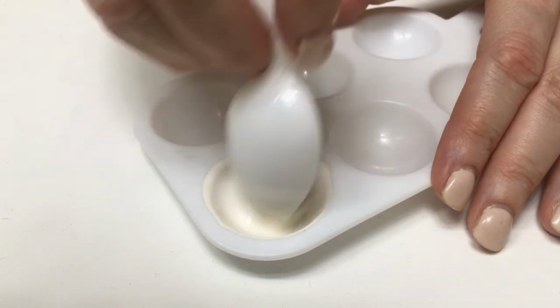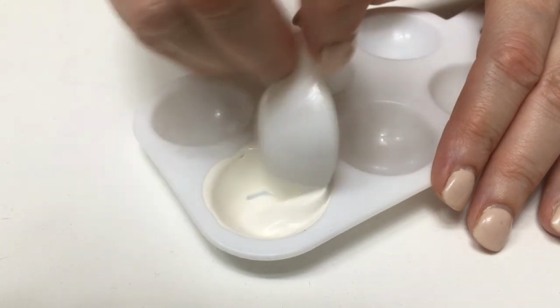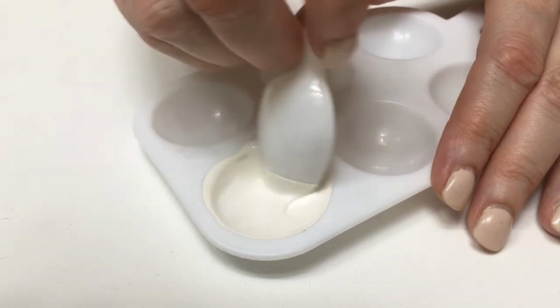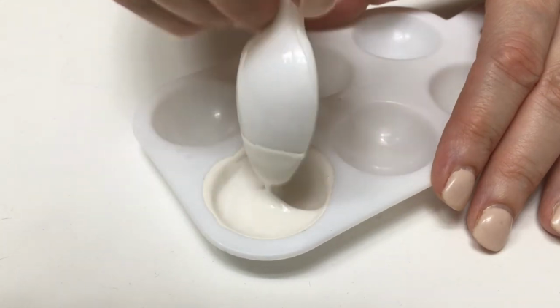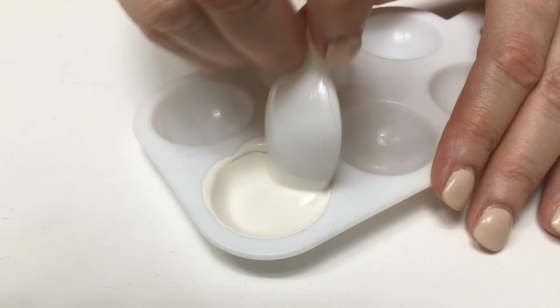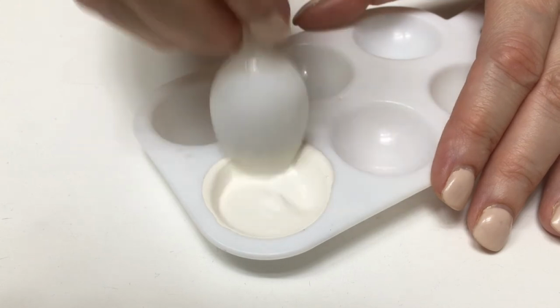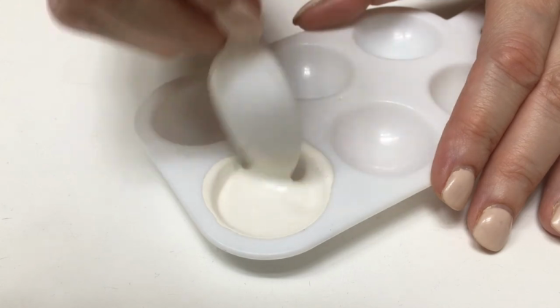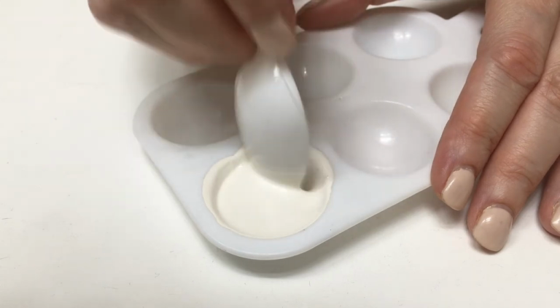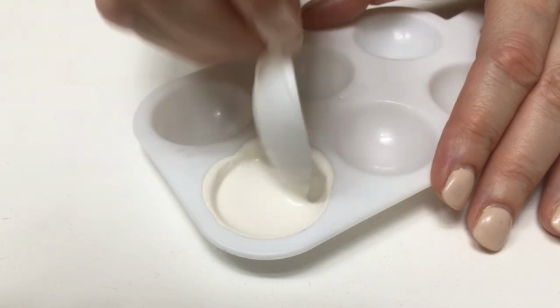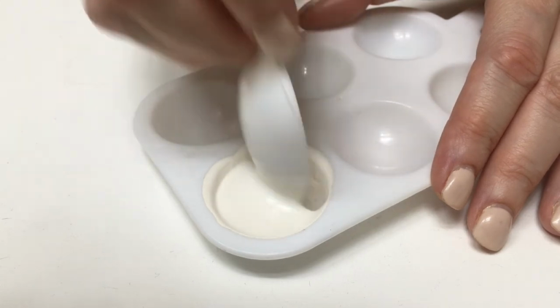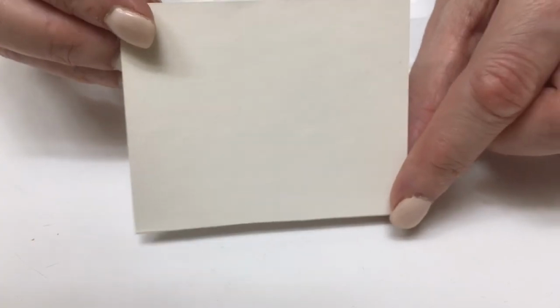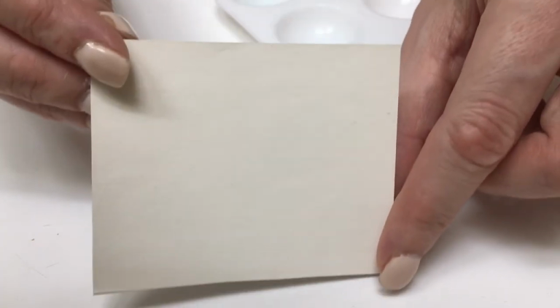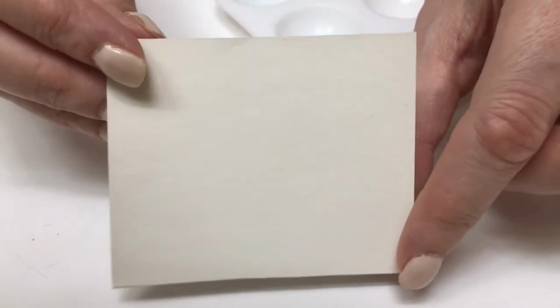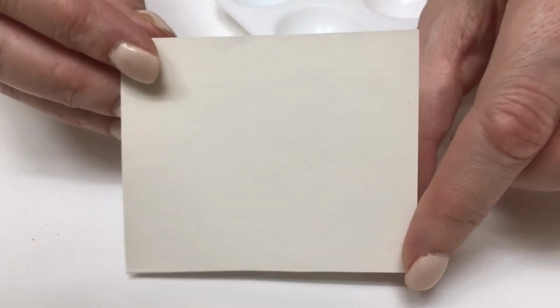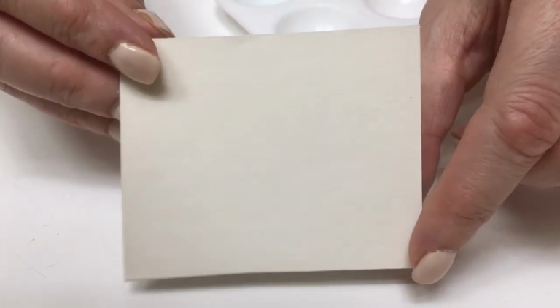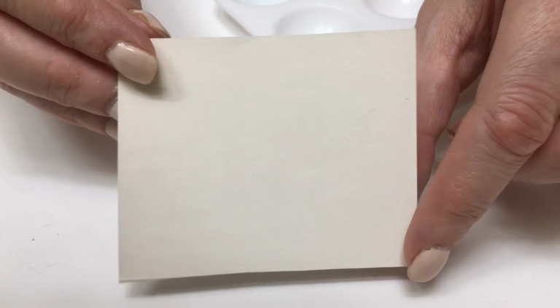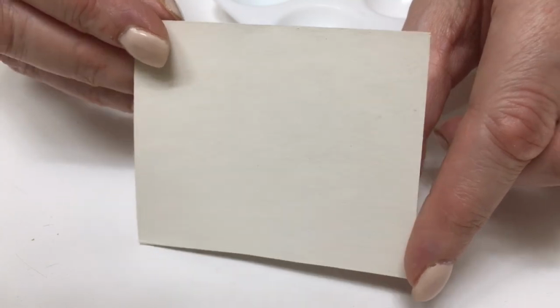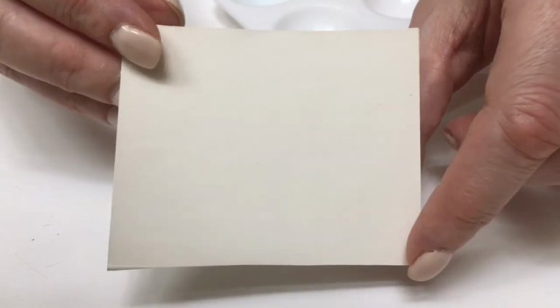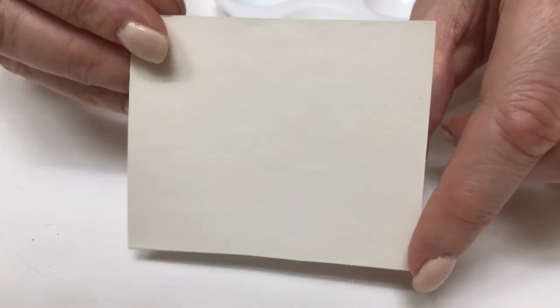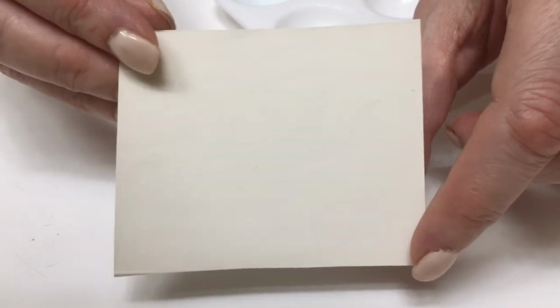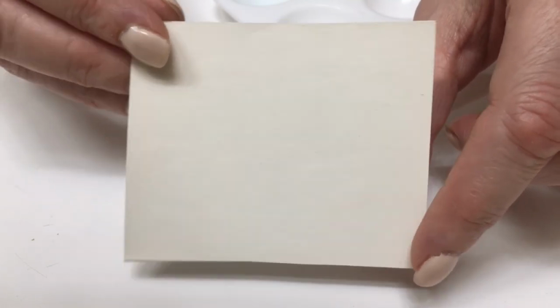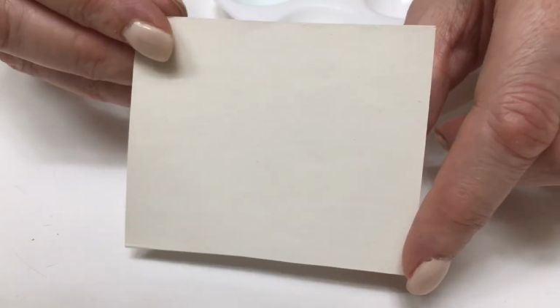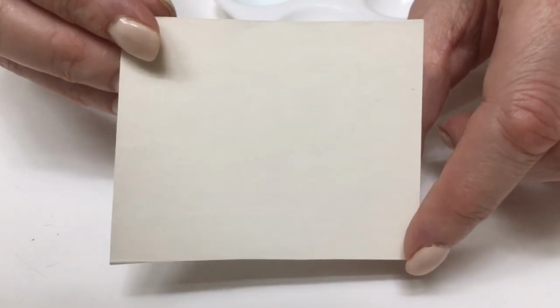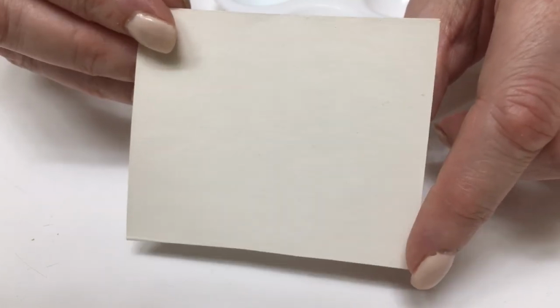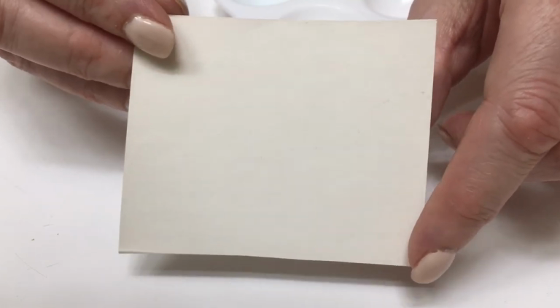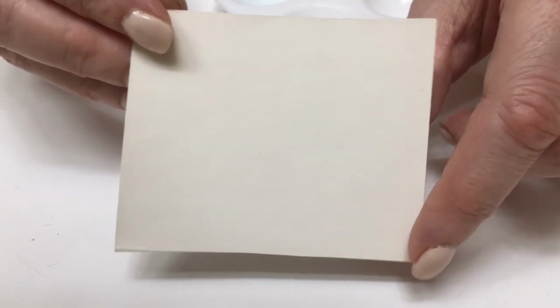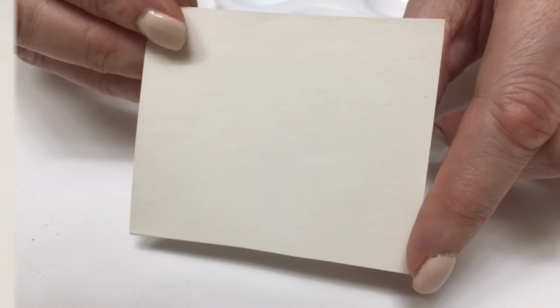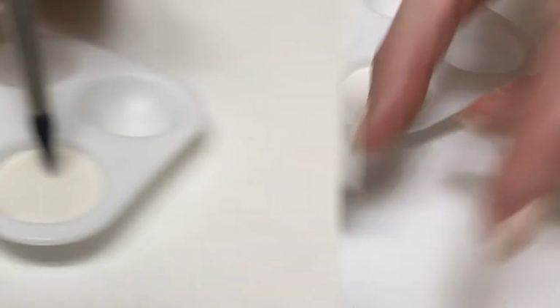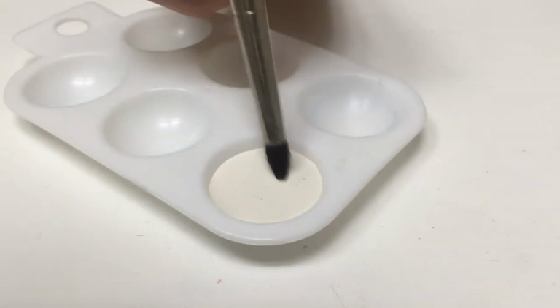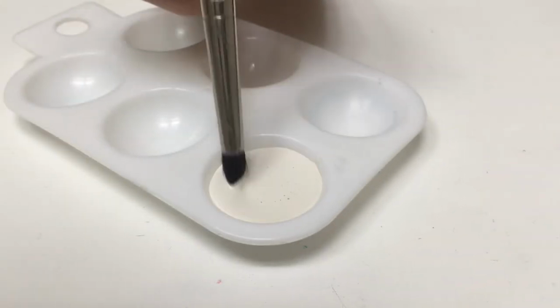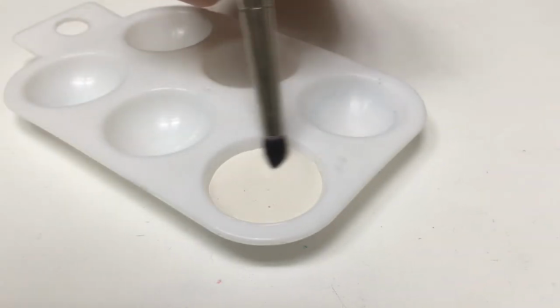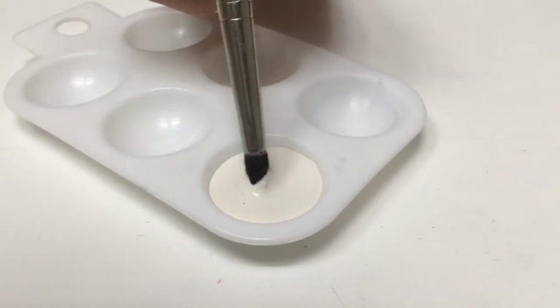One thing I always do — as I go and when I think I'm done — is paint a piece of cardboard and wait until it dries, just so I can see what color it's going to give me, because when colors dry they tend to look darker.